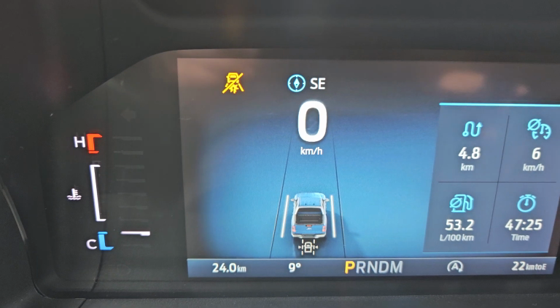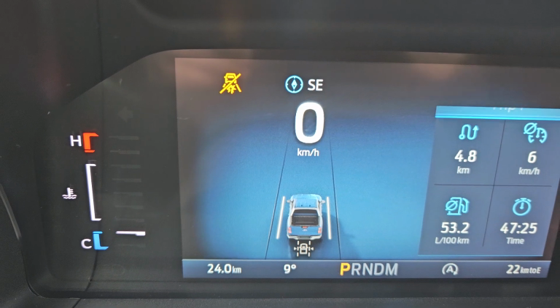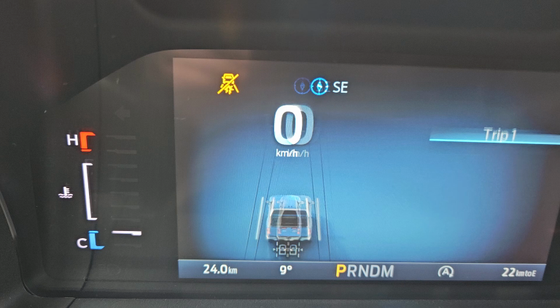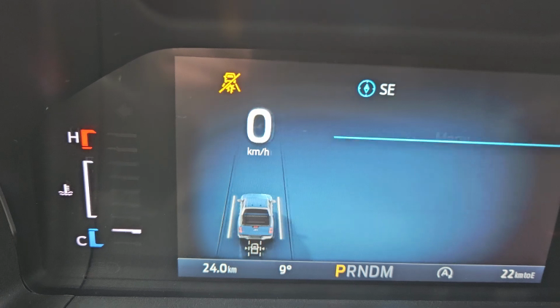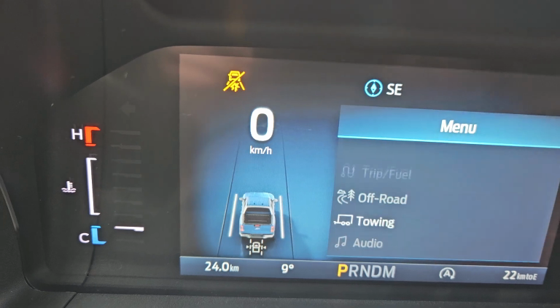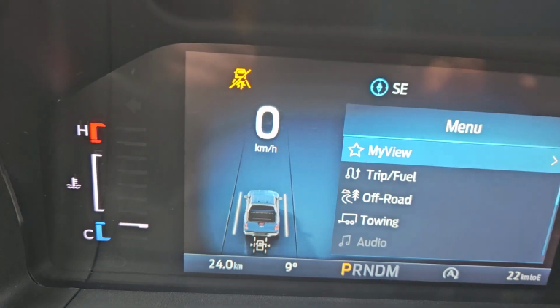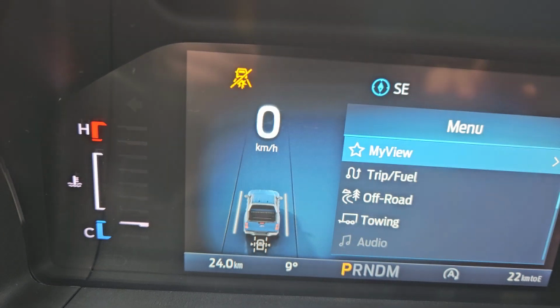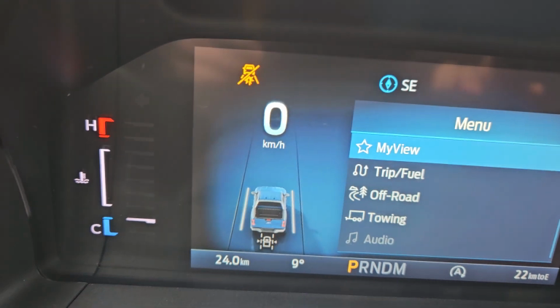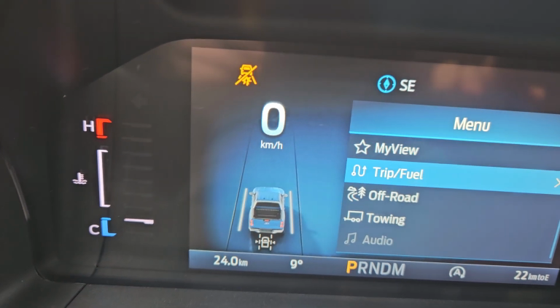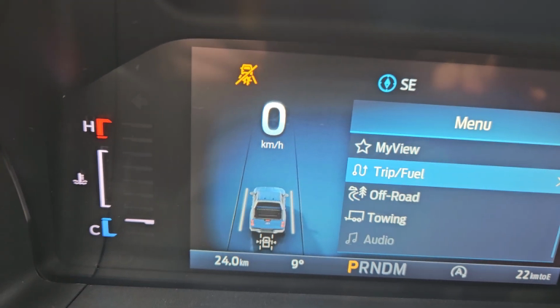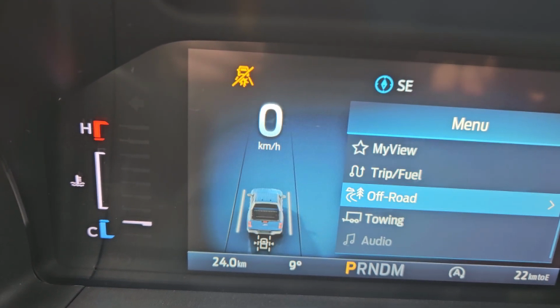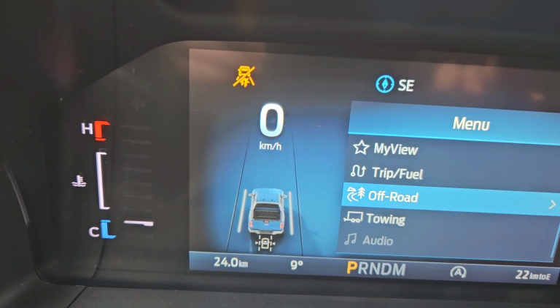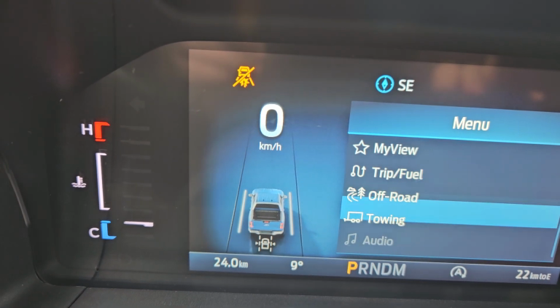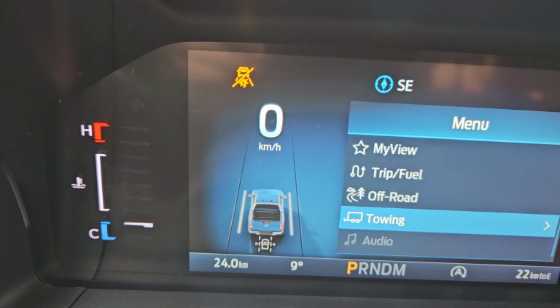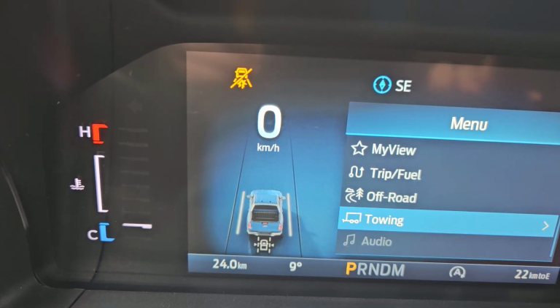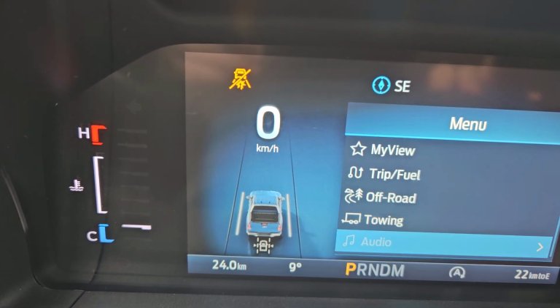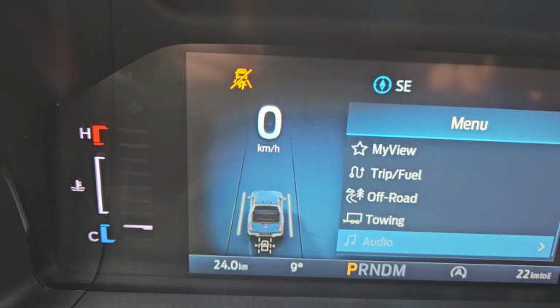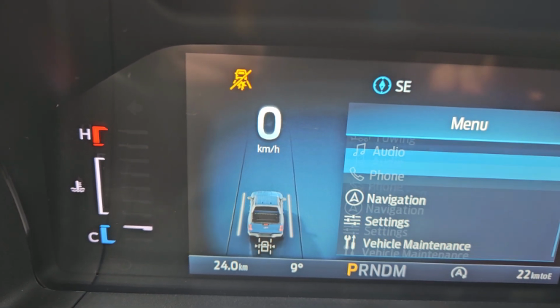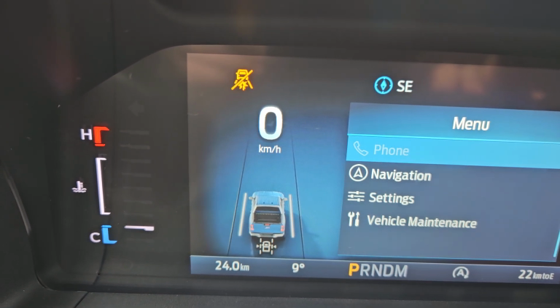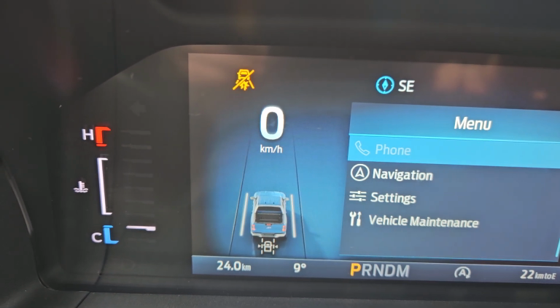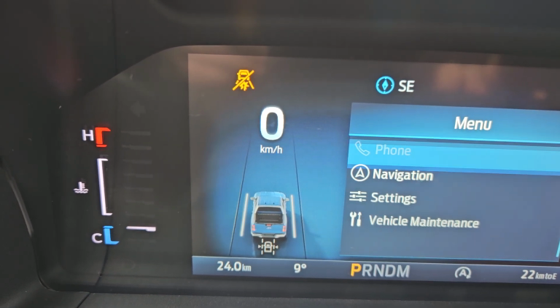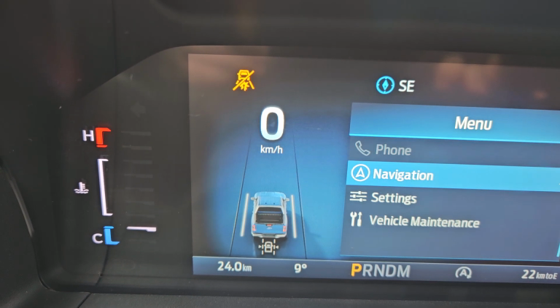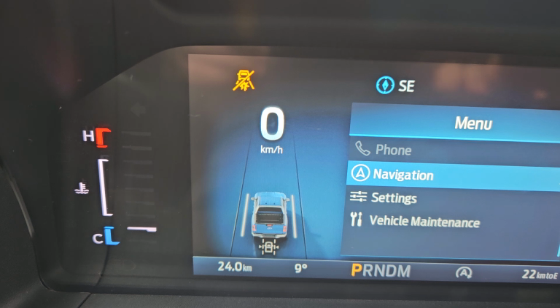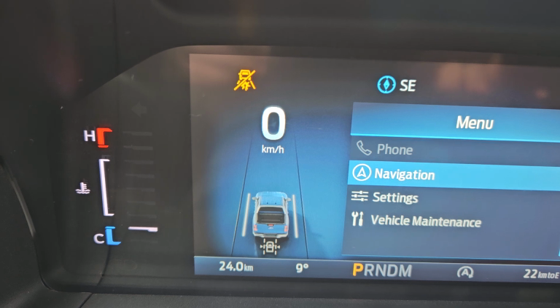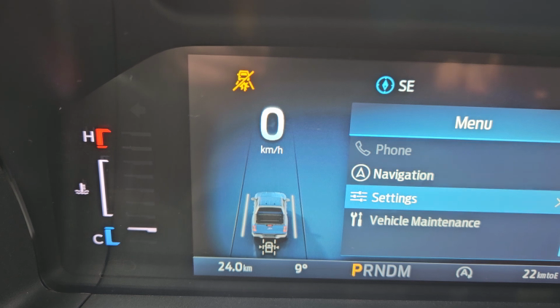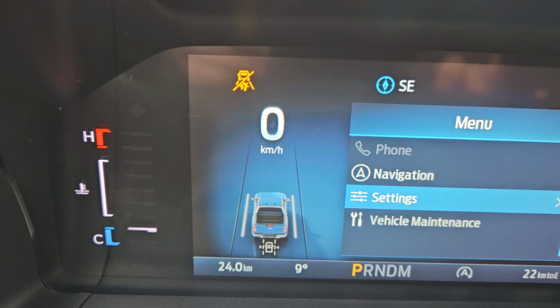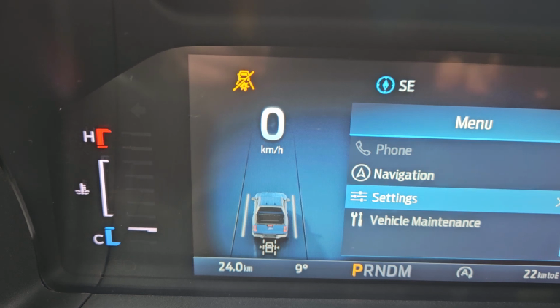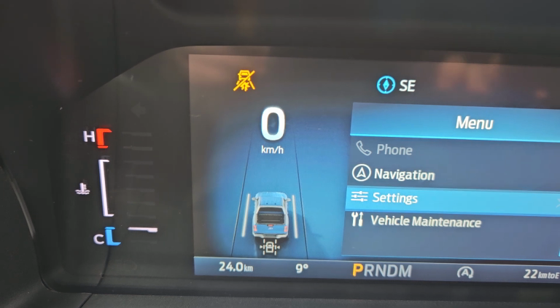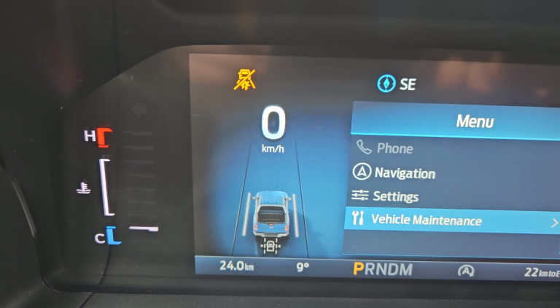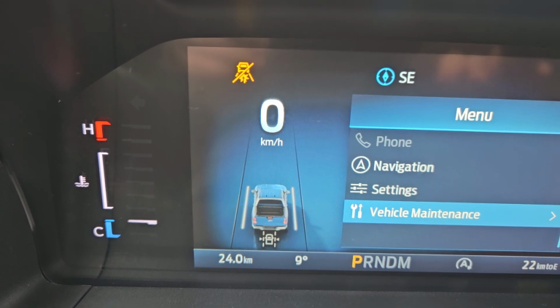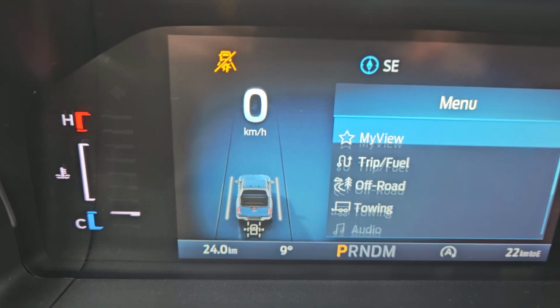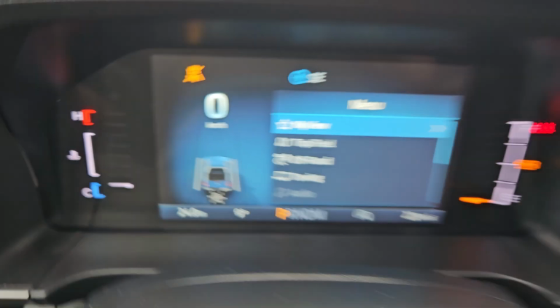Looking at your main screen here, you do have my view, trip and fuel, off-road, towing, audio, phone, navigation, settings, and vehicle maintenance.